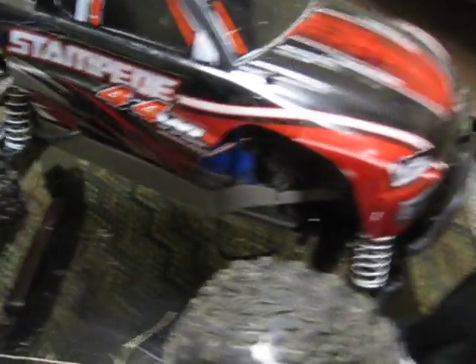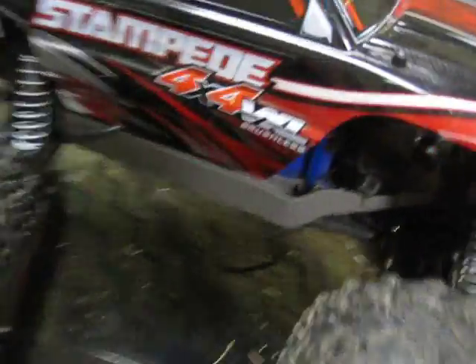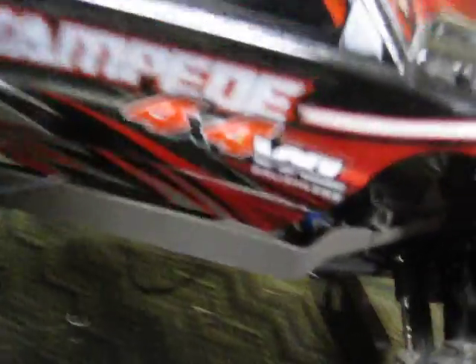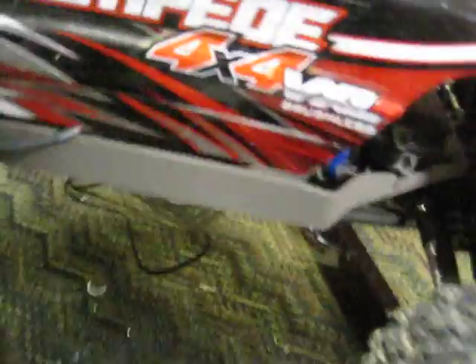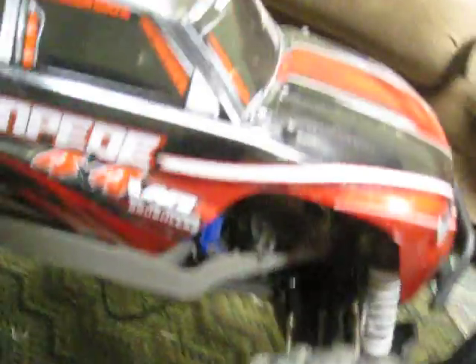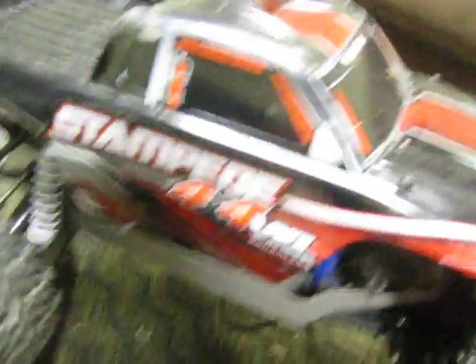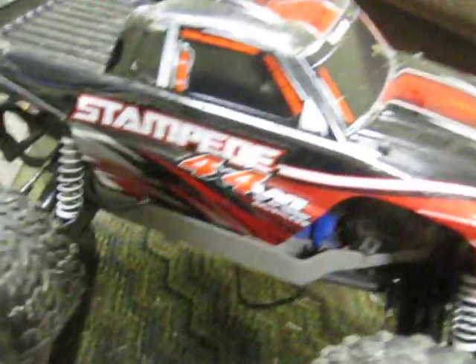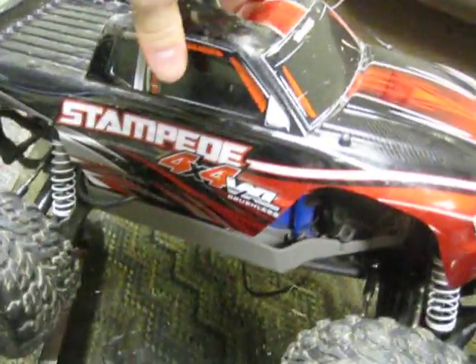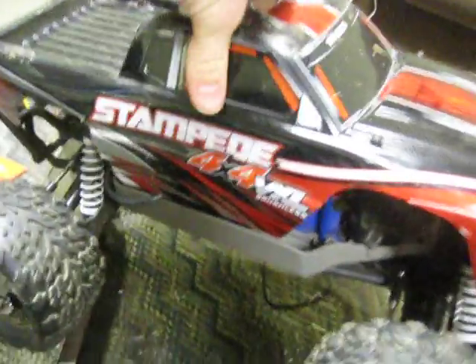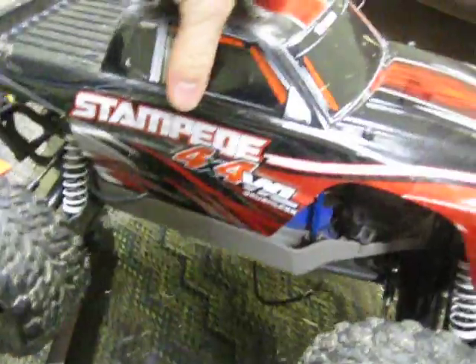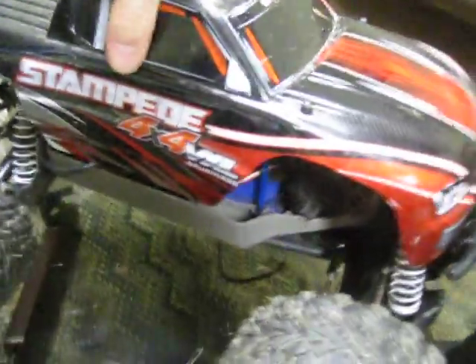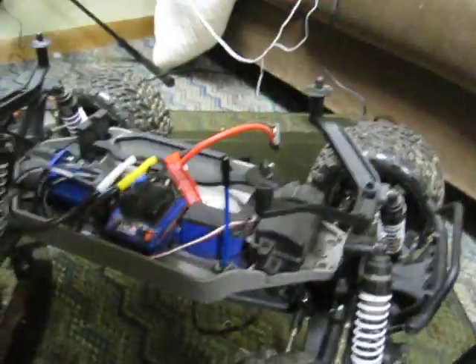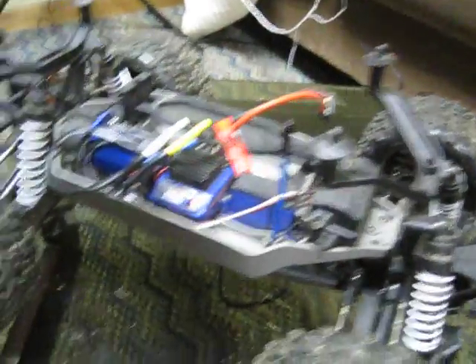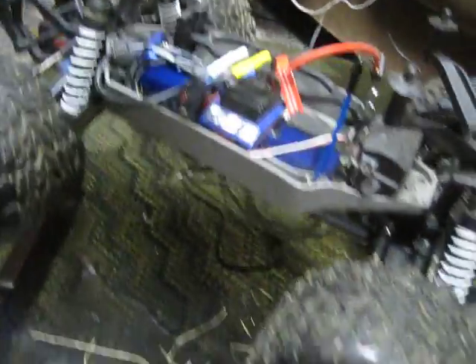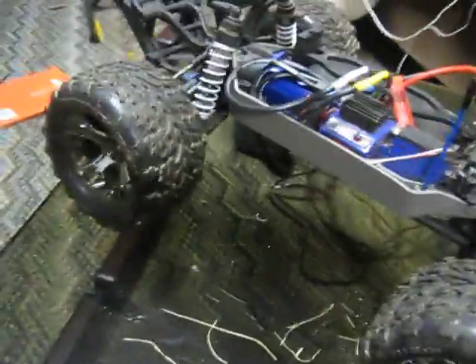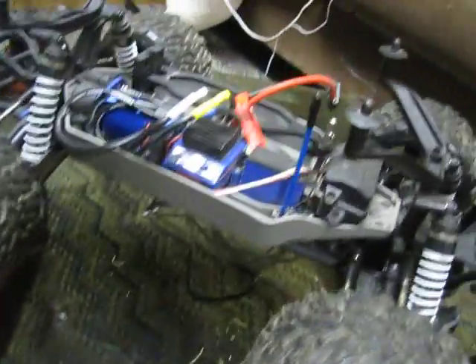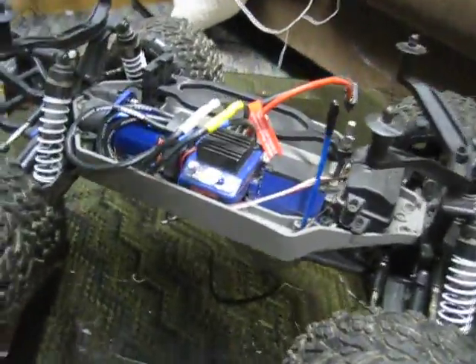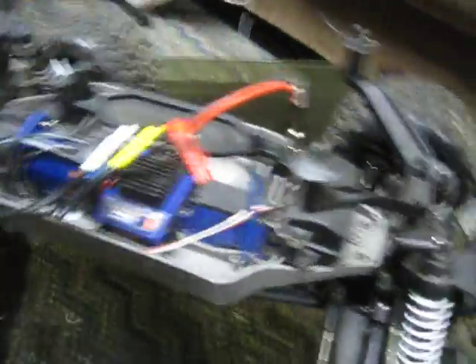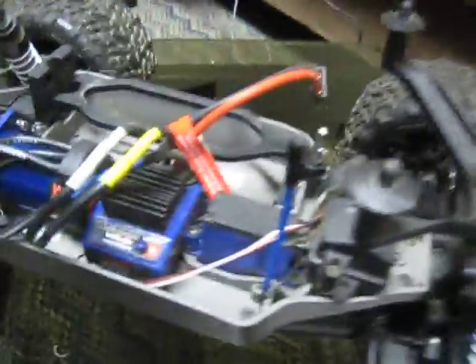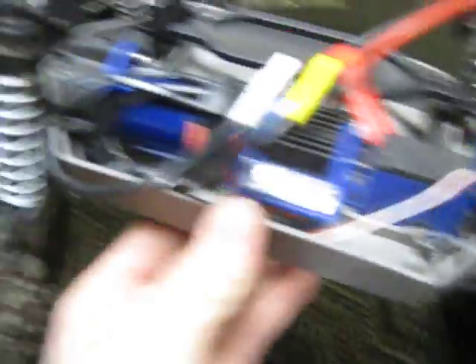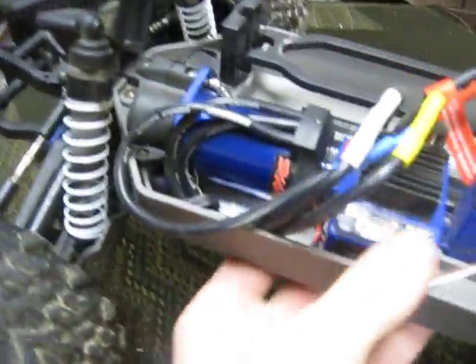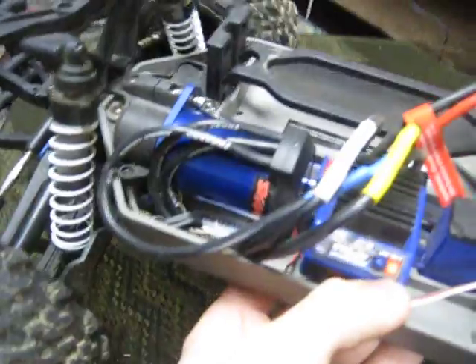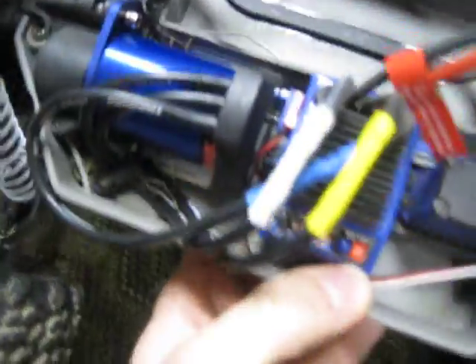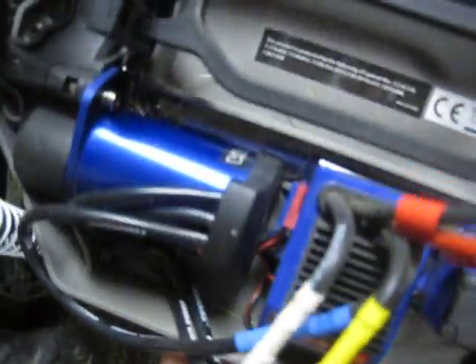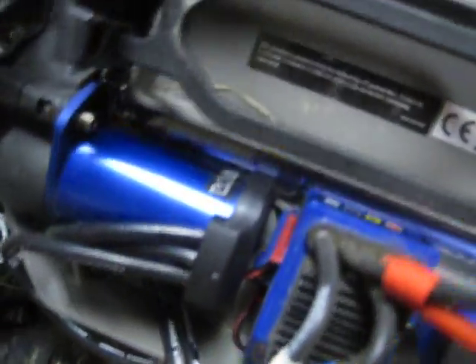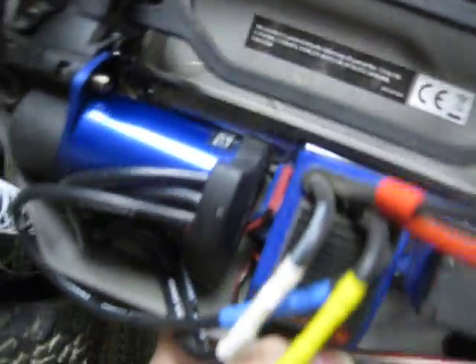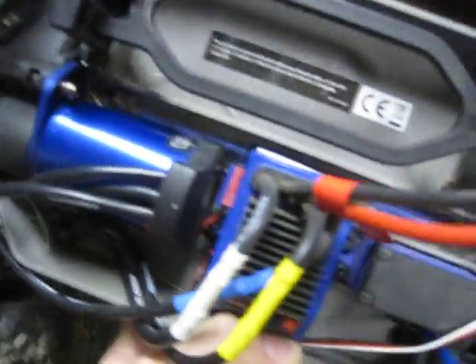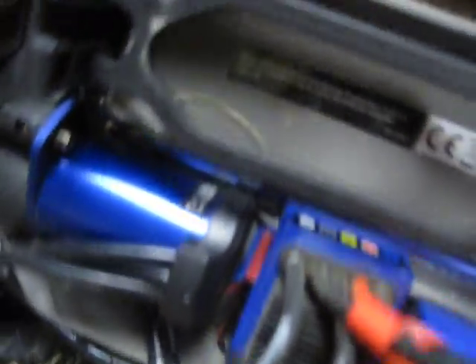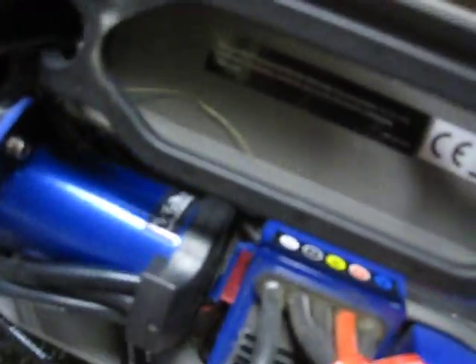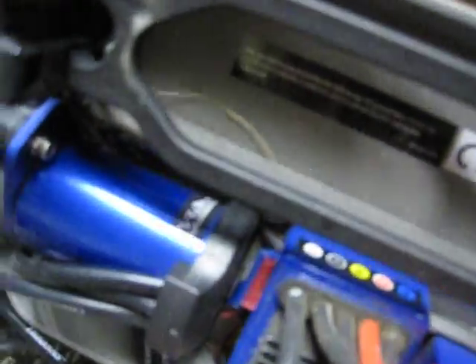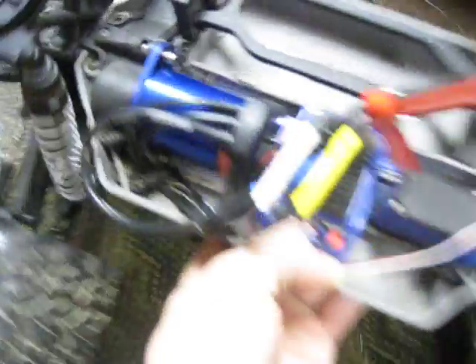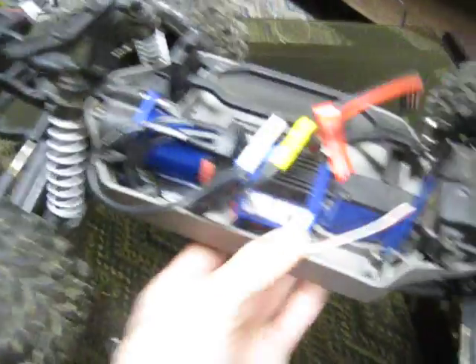Hey guys, I'm just going to do a little review on the Traxxas Stampede 4x4. First off, it's got a Mamba motor — I'm not sure if I'm pronouncing that right.